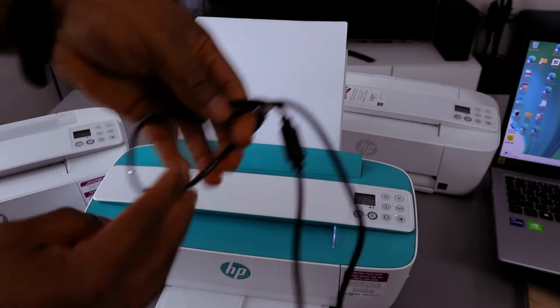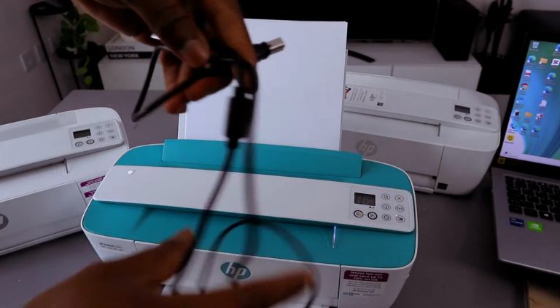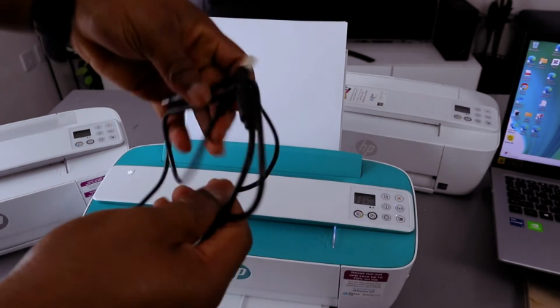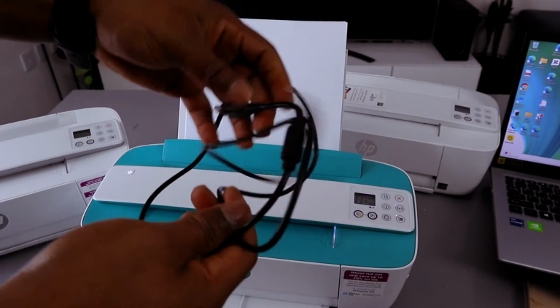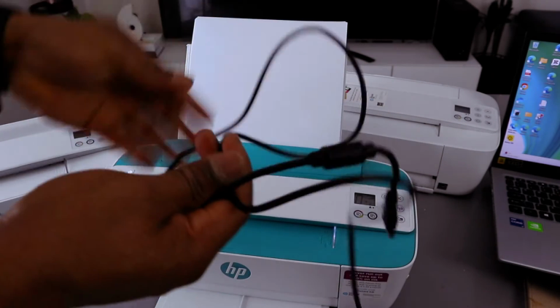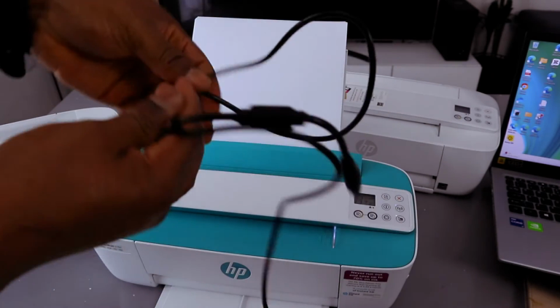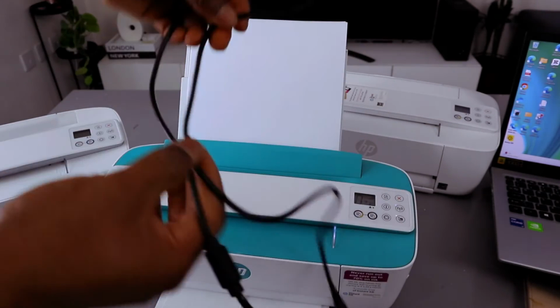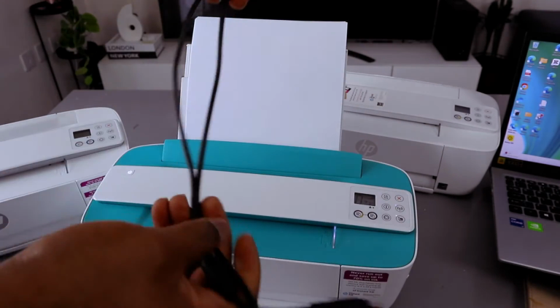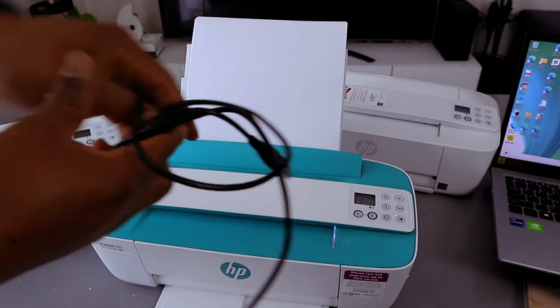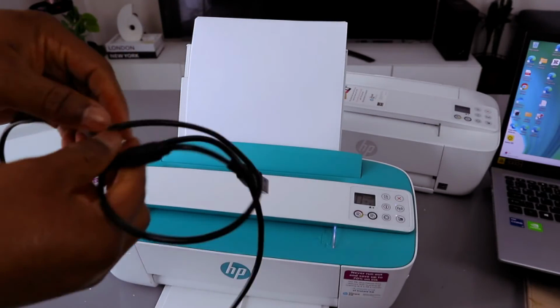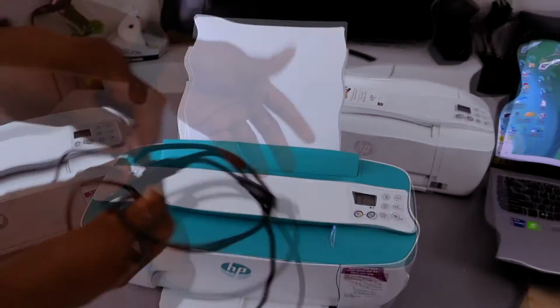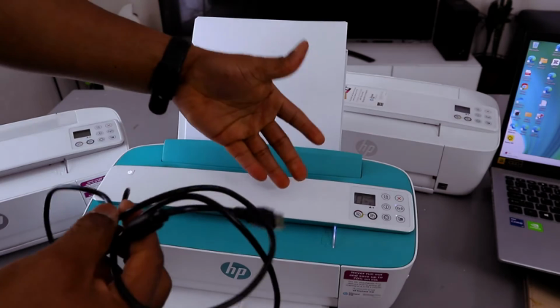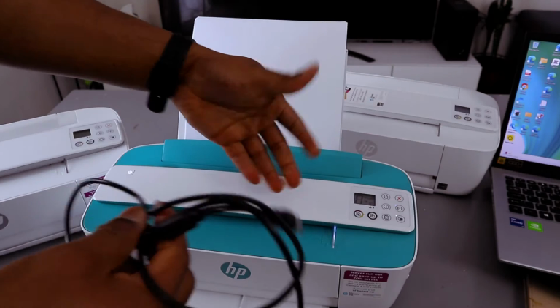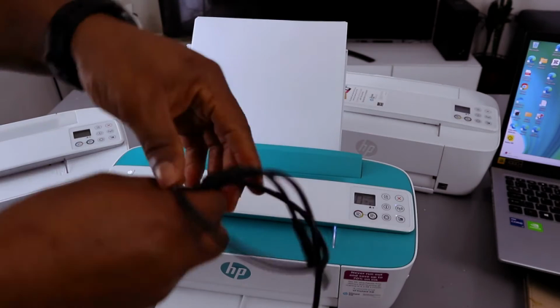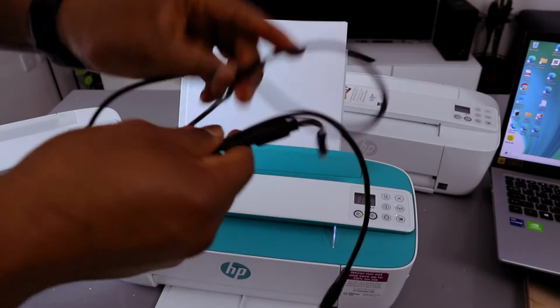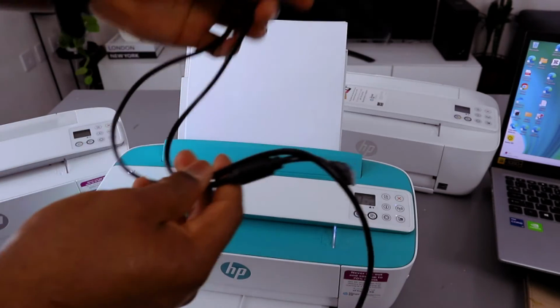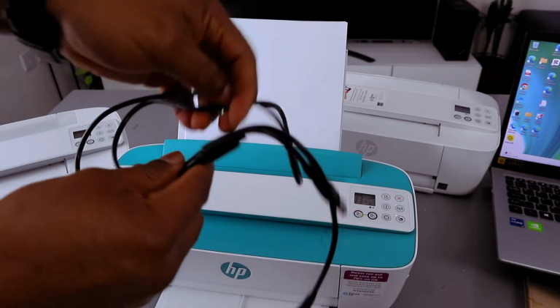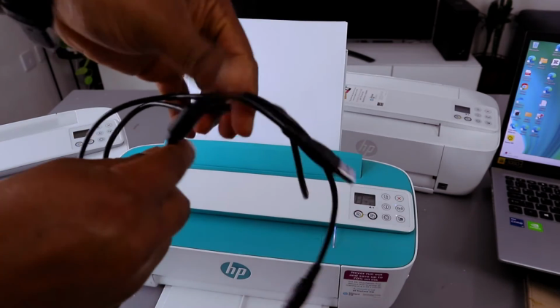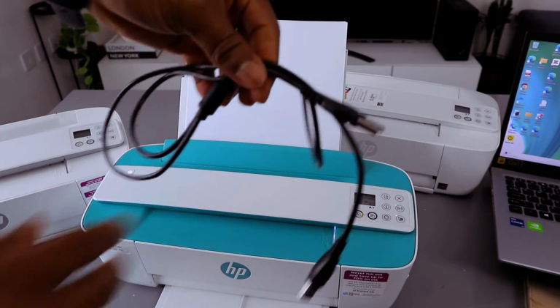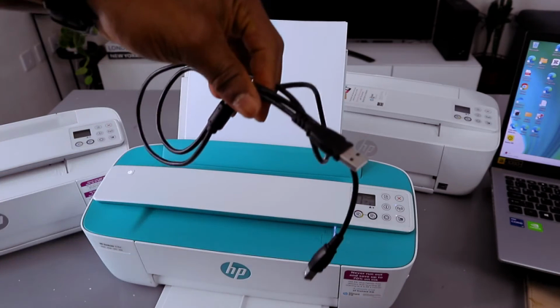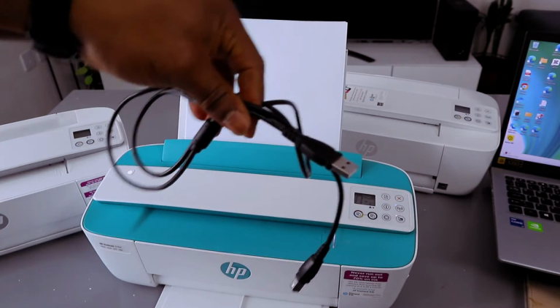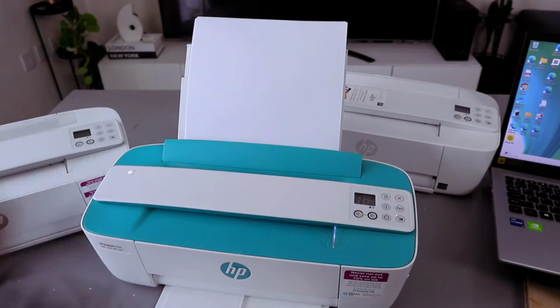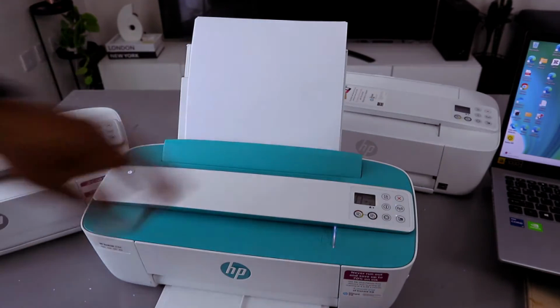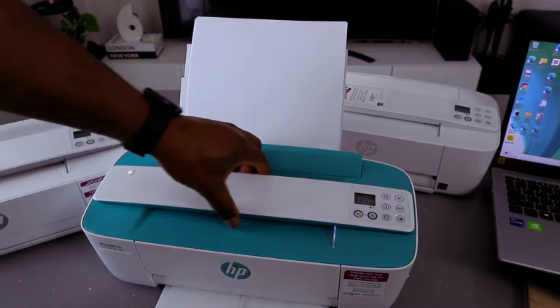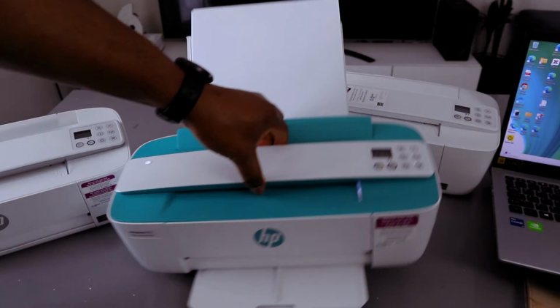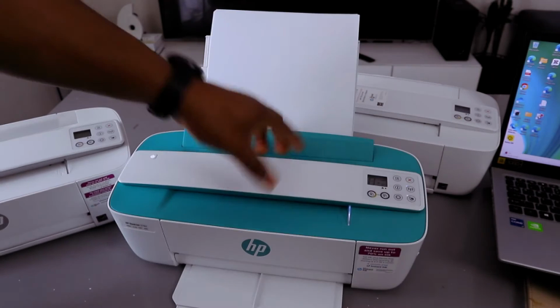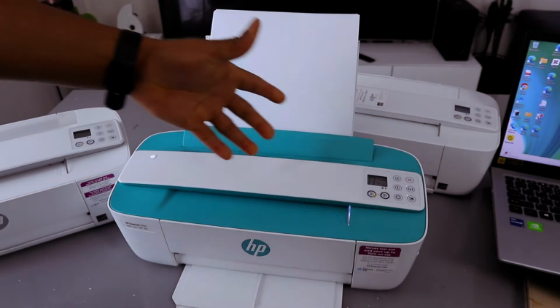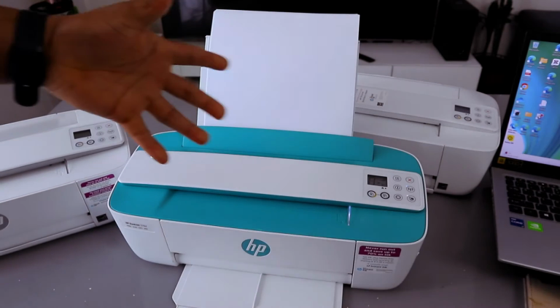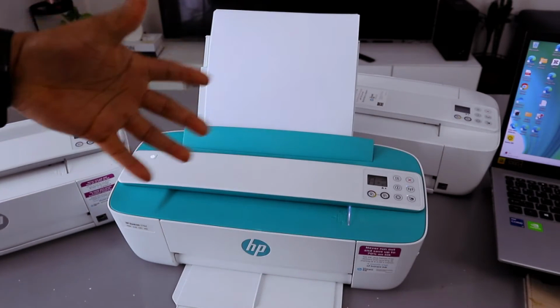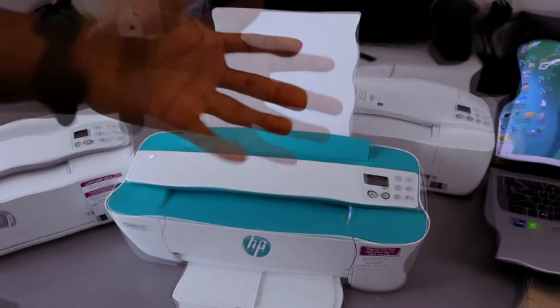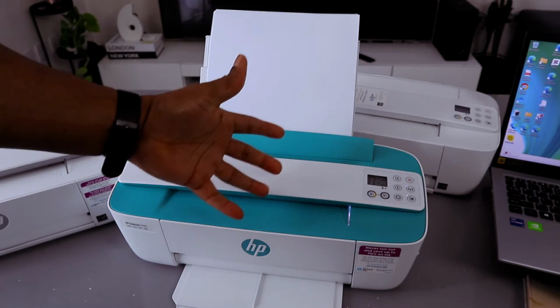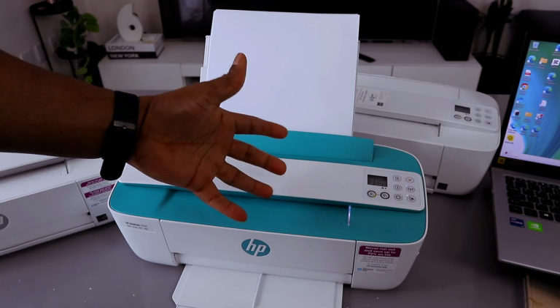USB cable is not included in the packaging, but I want to show you how you can connect this printer. You have three options to connect this printer.